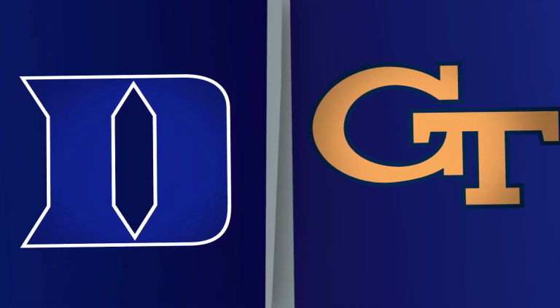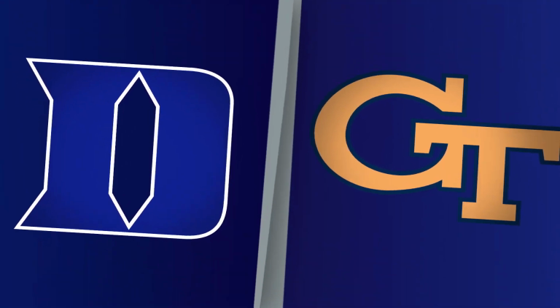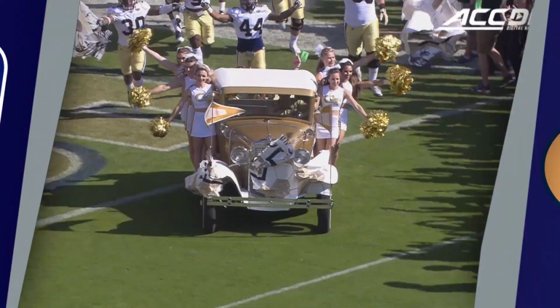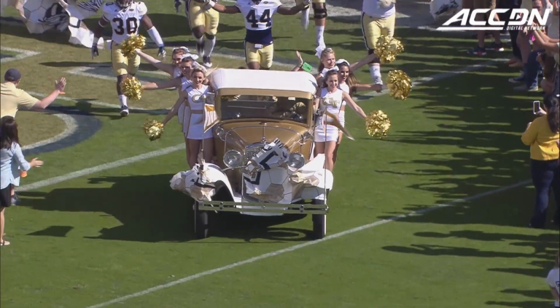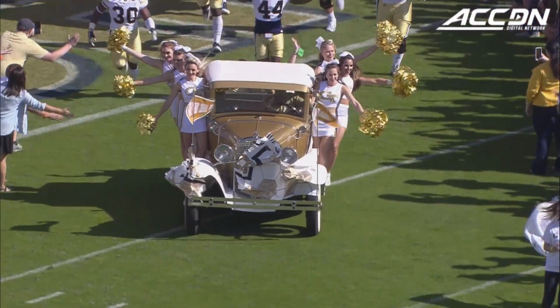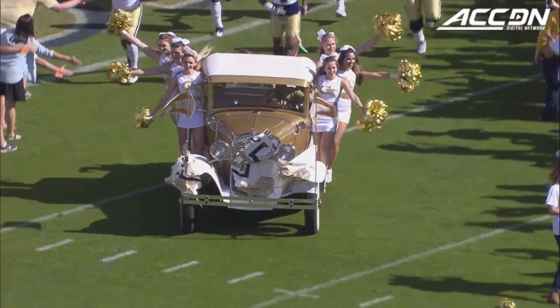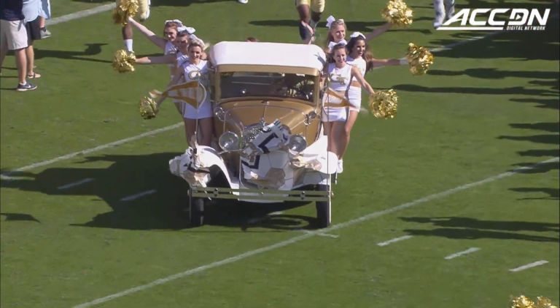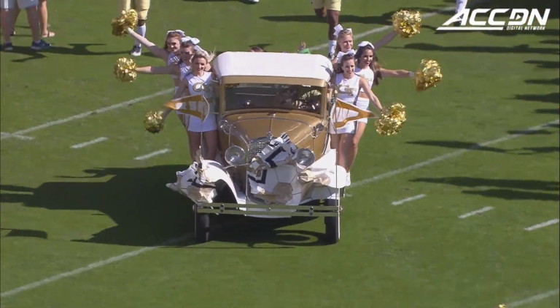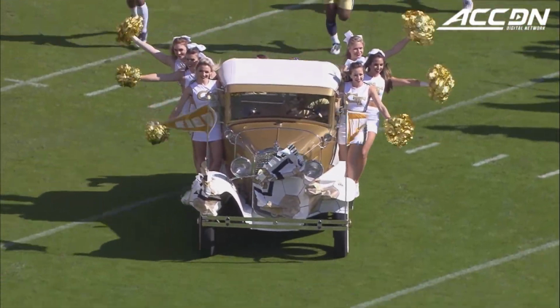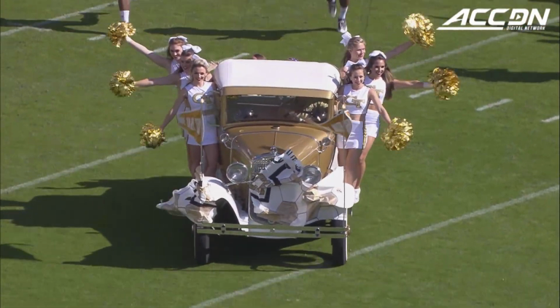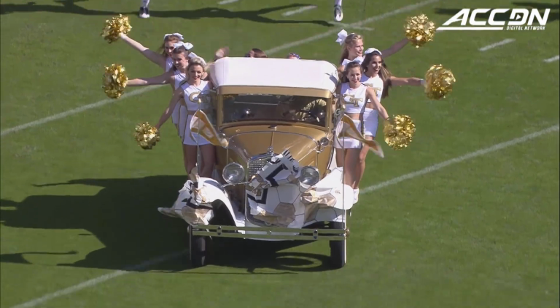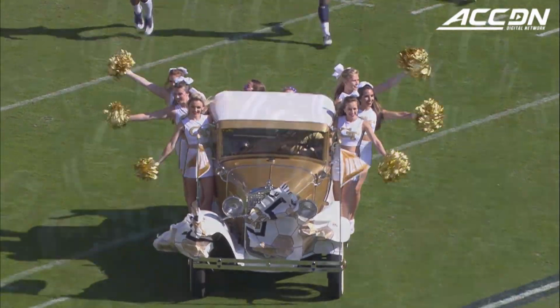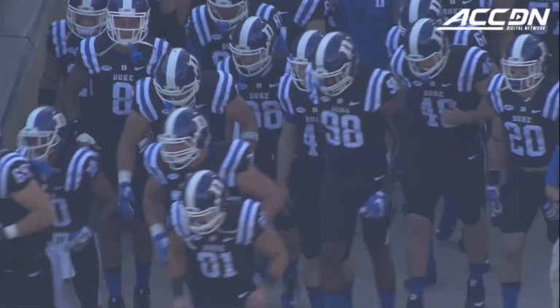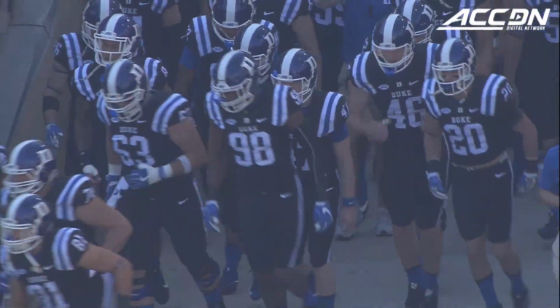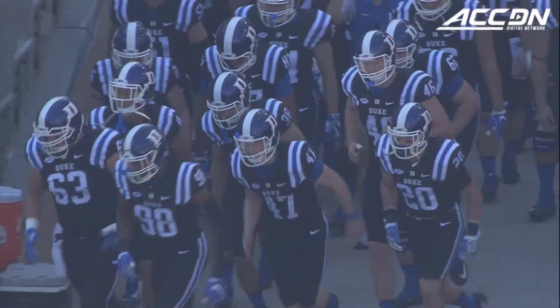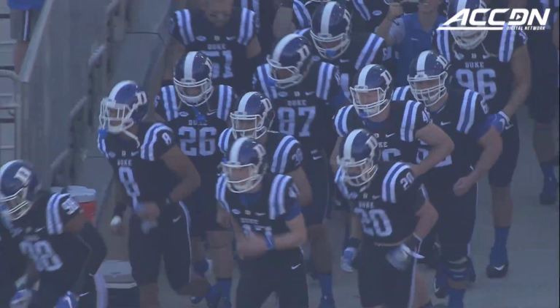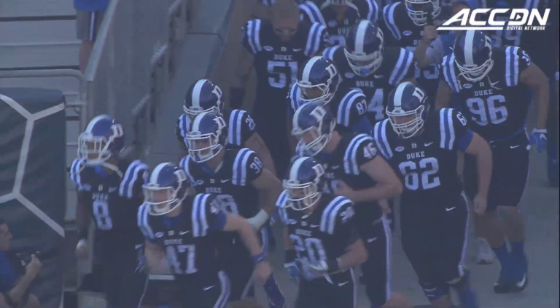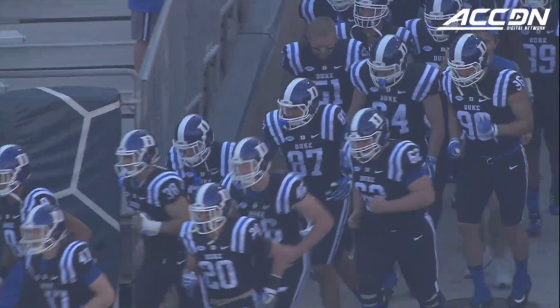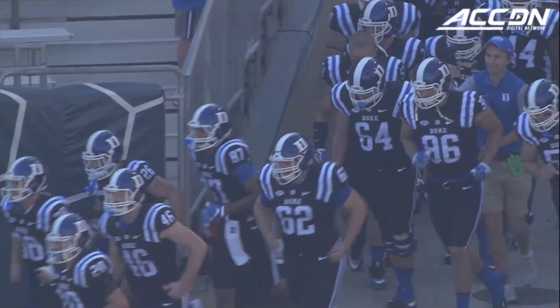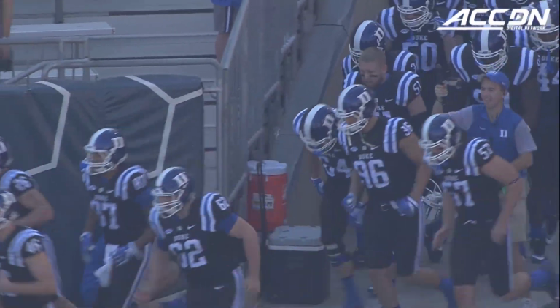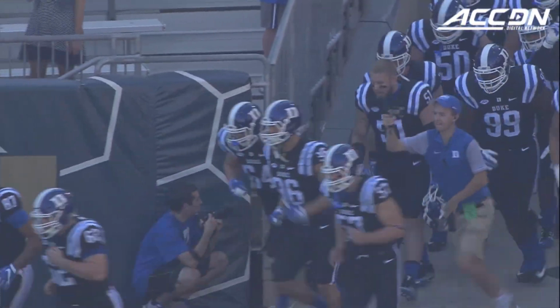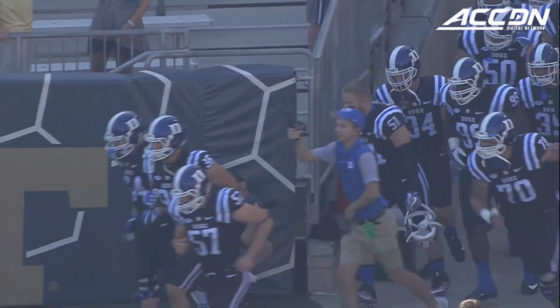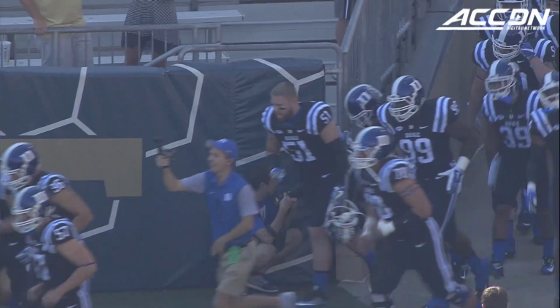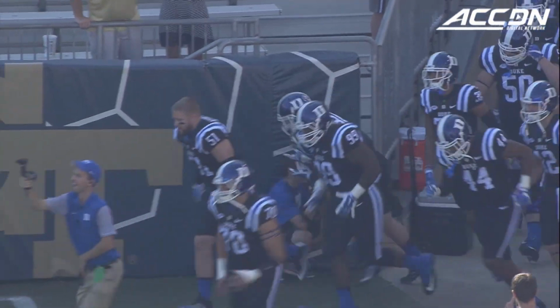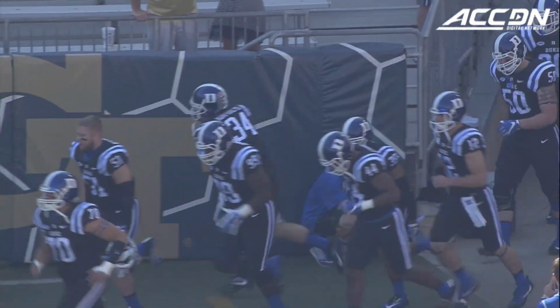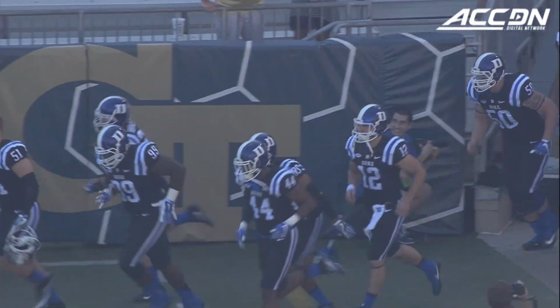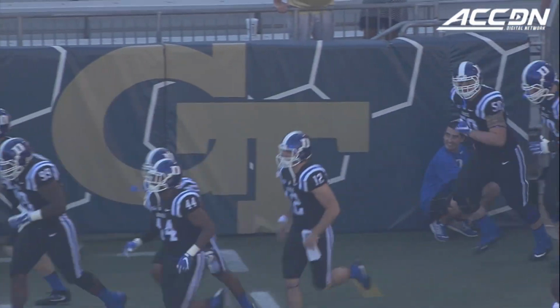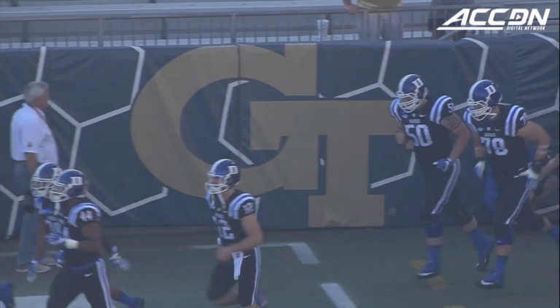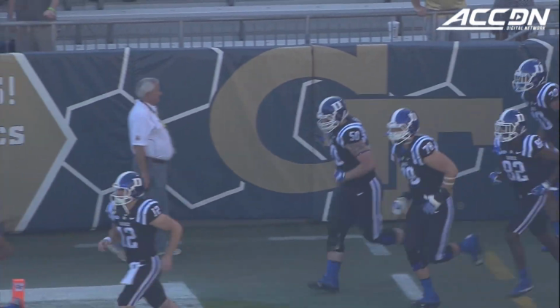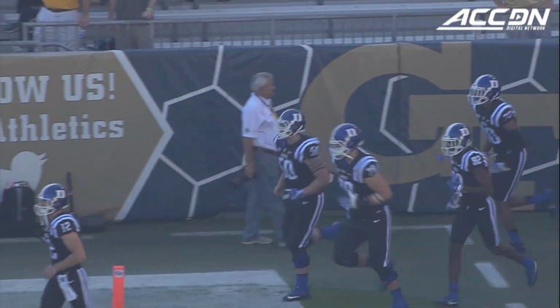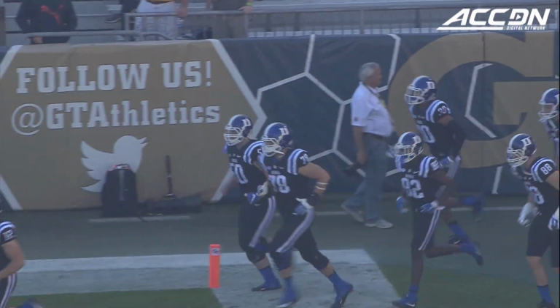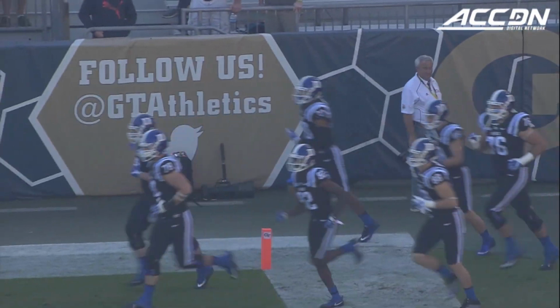Paul Johnson's Ramblin' Wreck, after a week off, have come back here to Grant Field today. And they'll meet the Duke Blue Devils, who, like Georgia Tech, is also coming off a bye week after a hard-fought loss at Louisville.